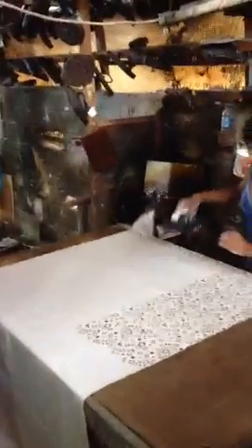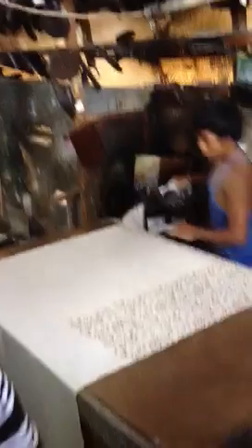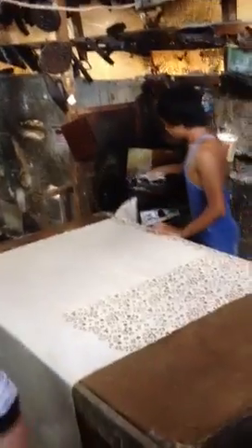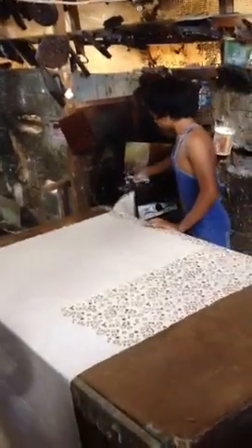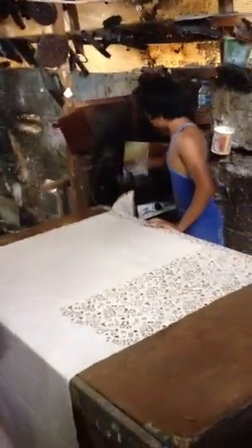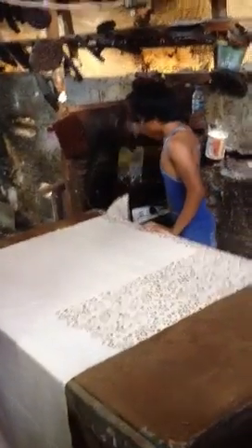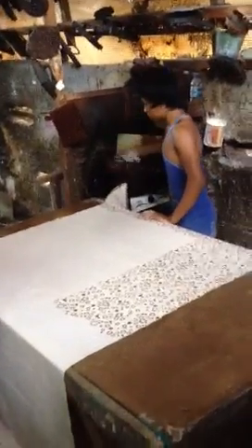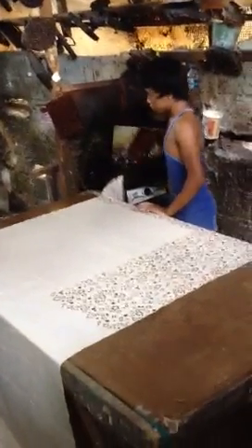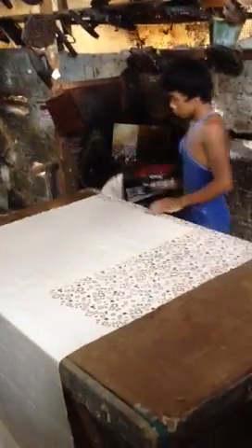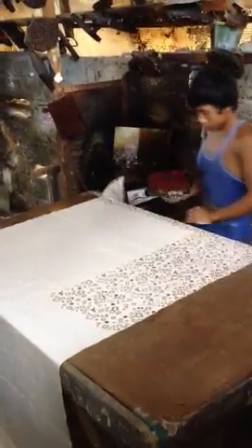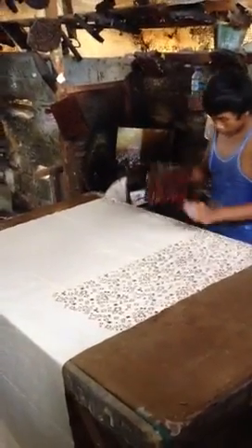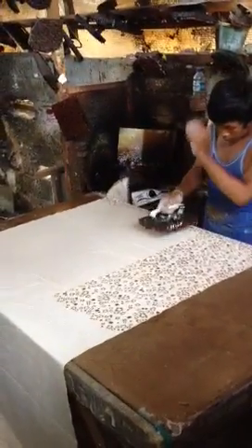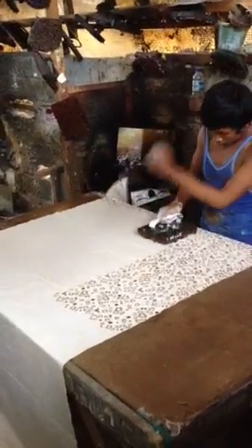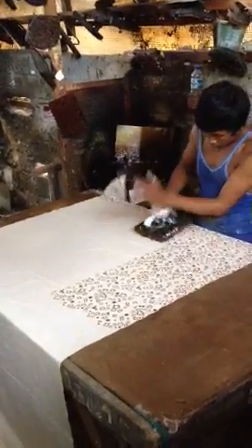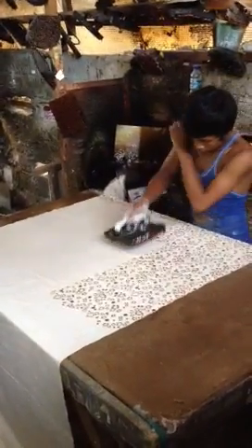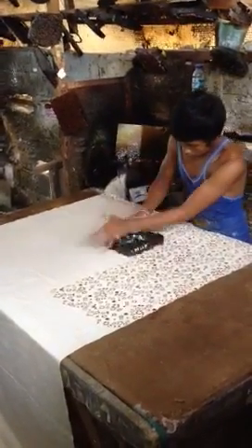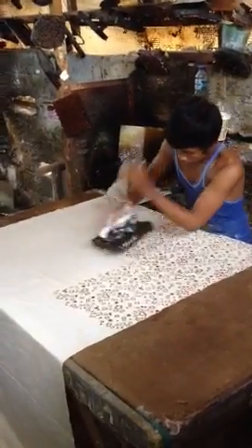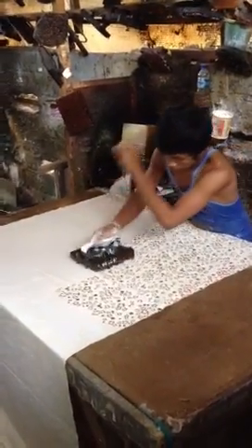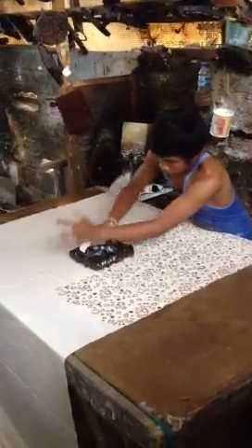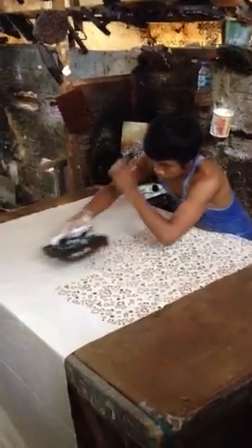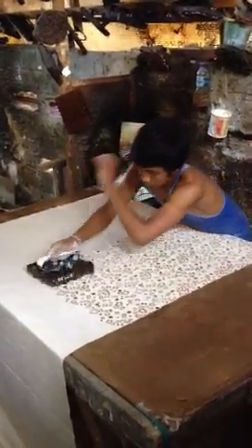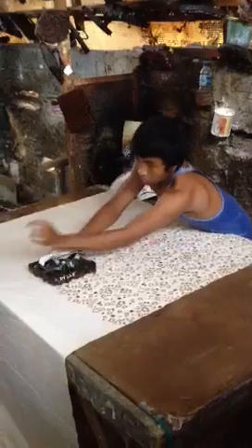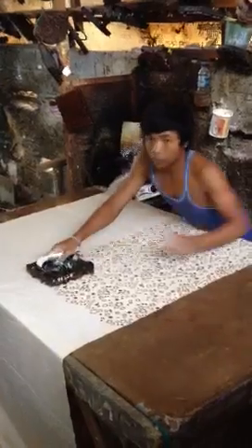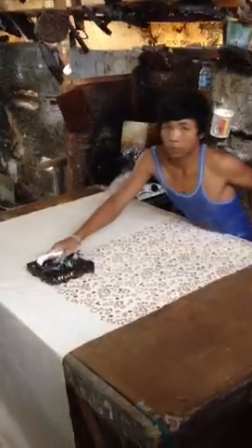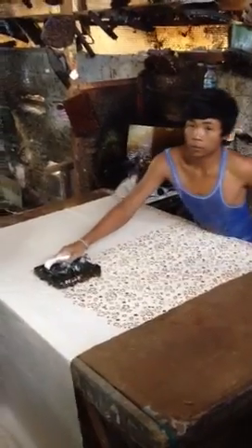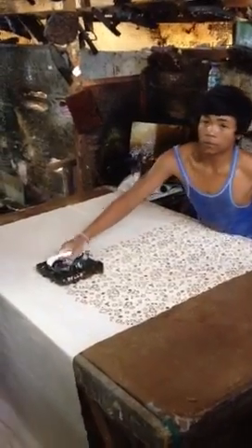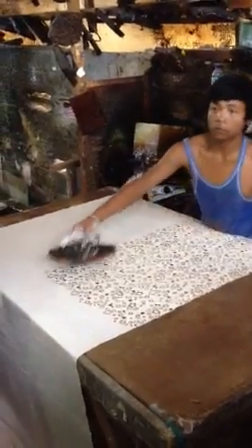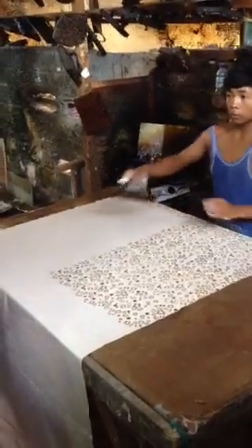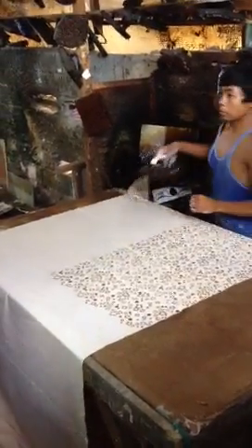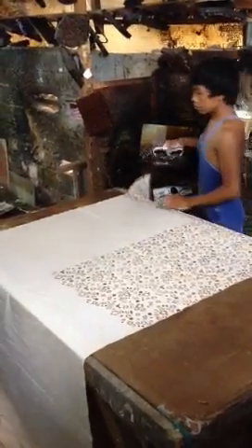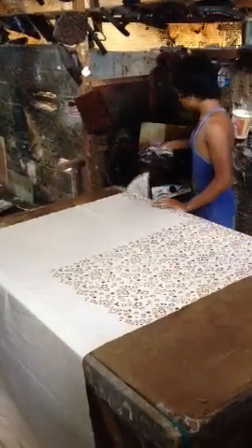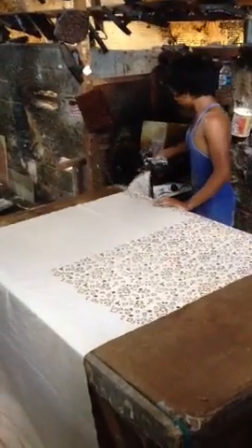This is just fabulous. He does four stamps and then re-waxes the wood block.